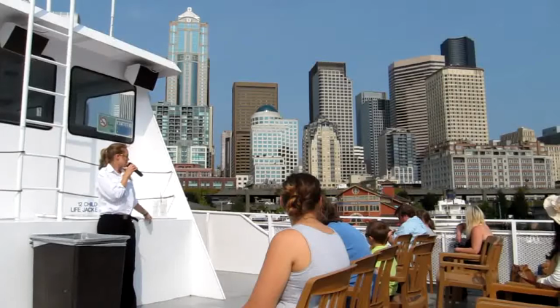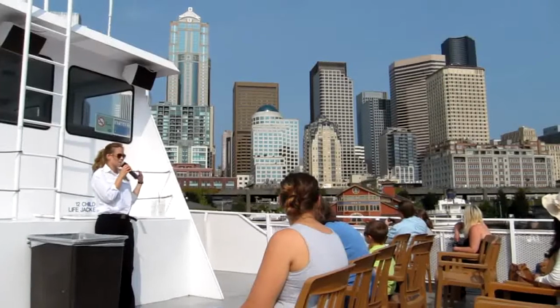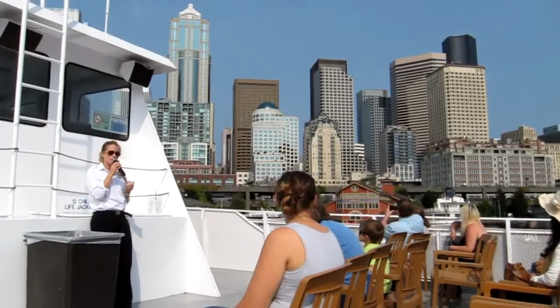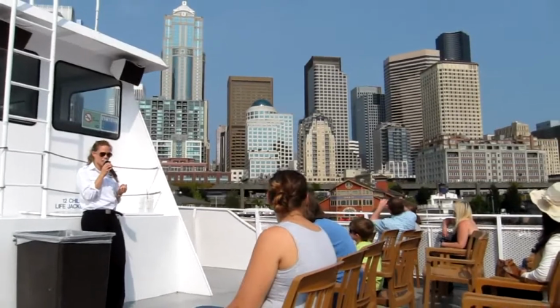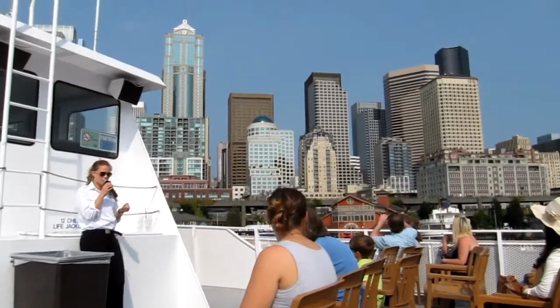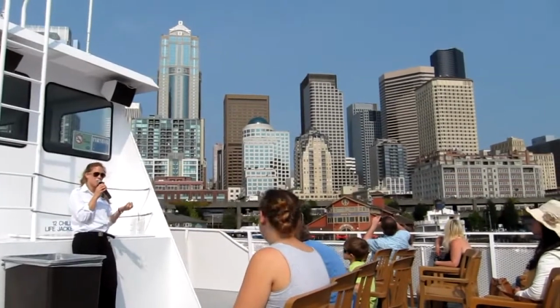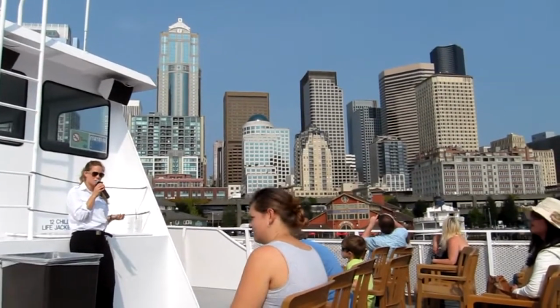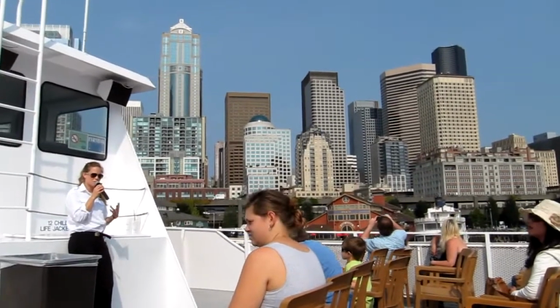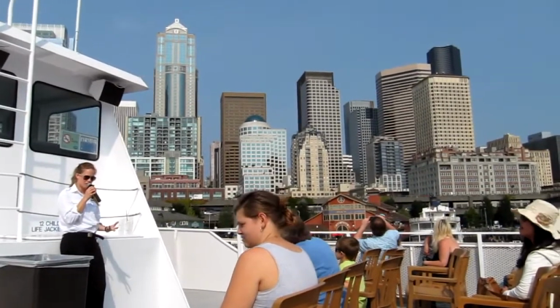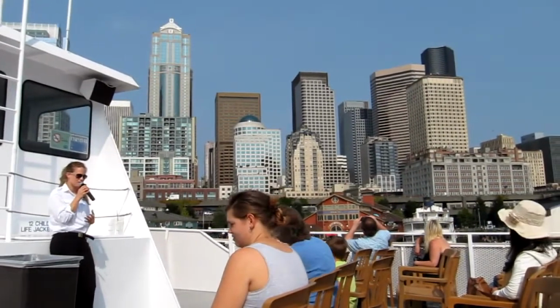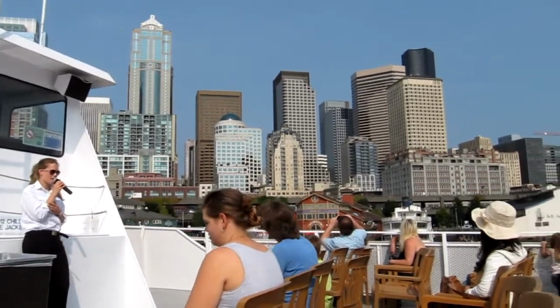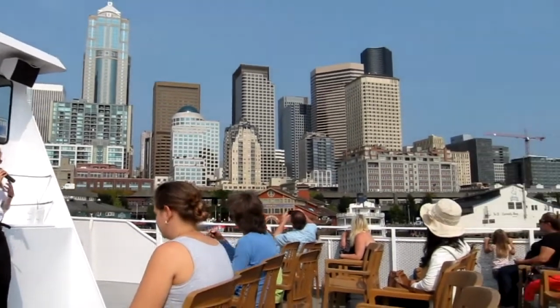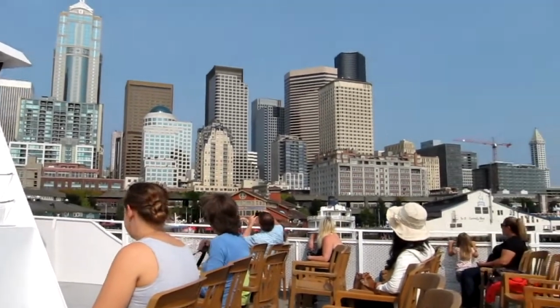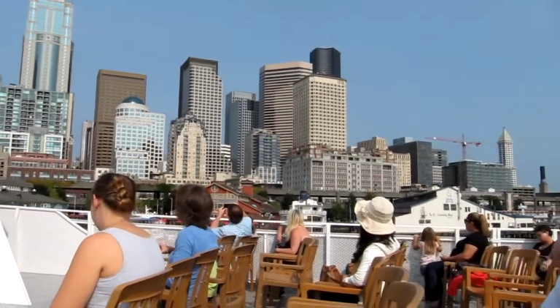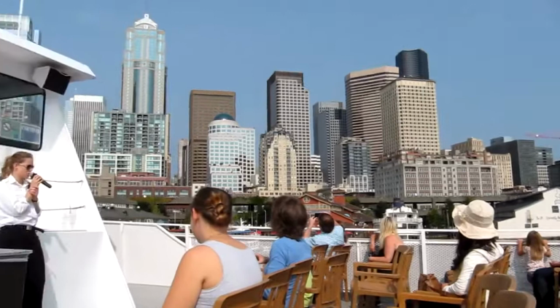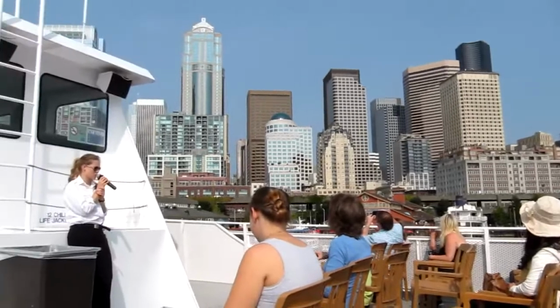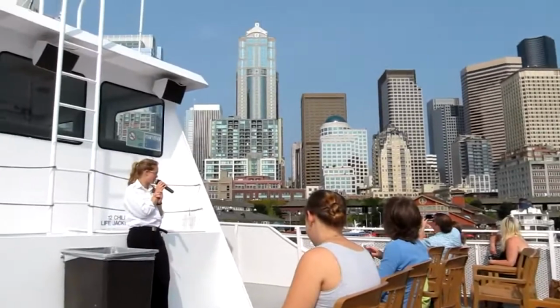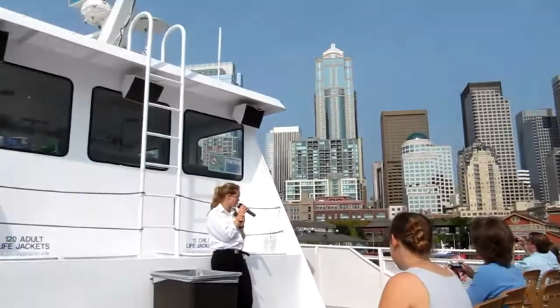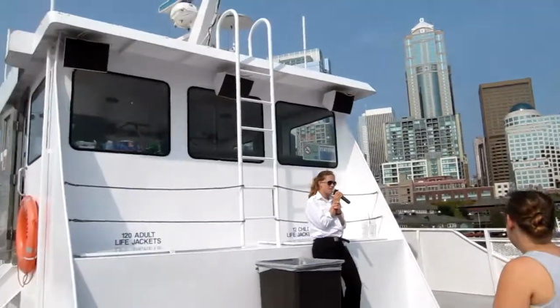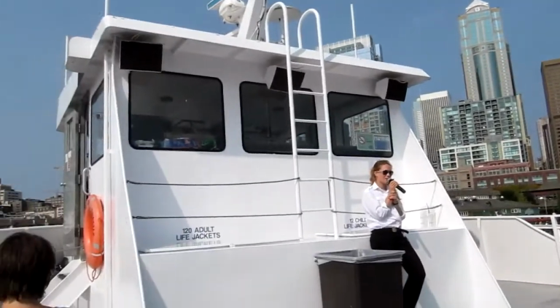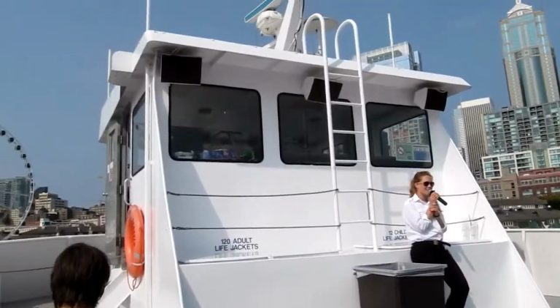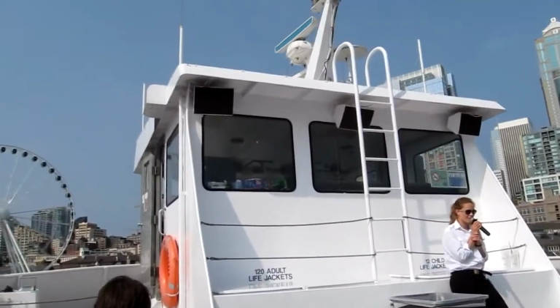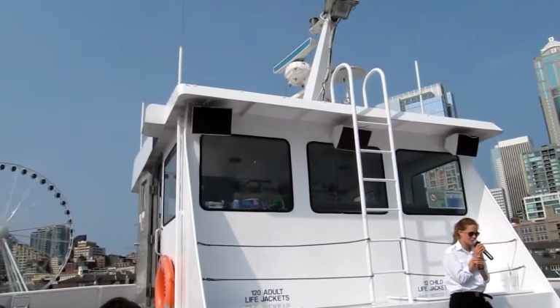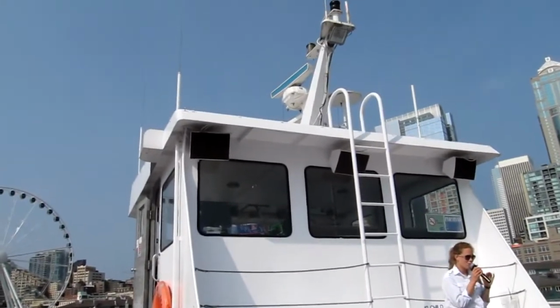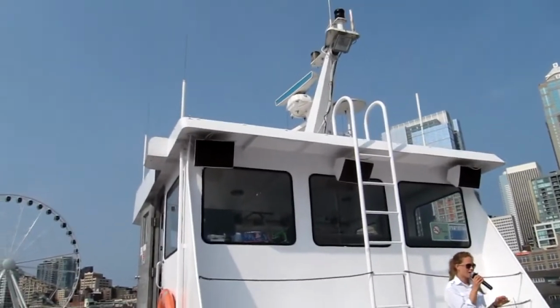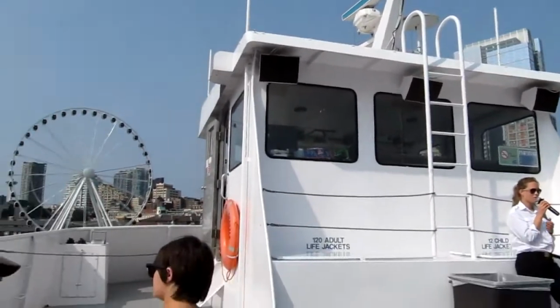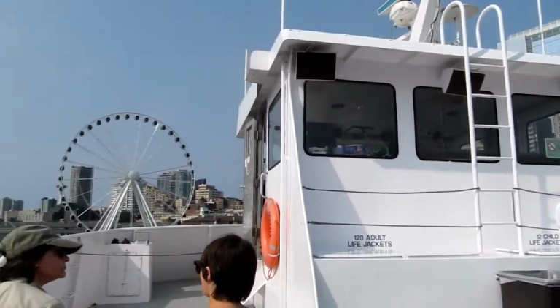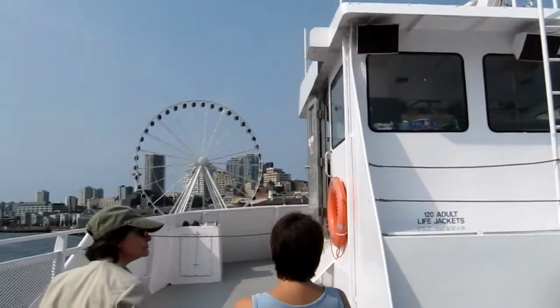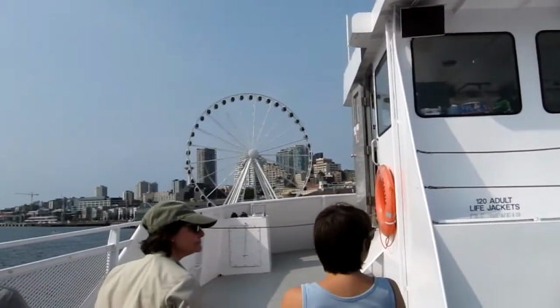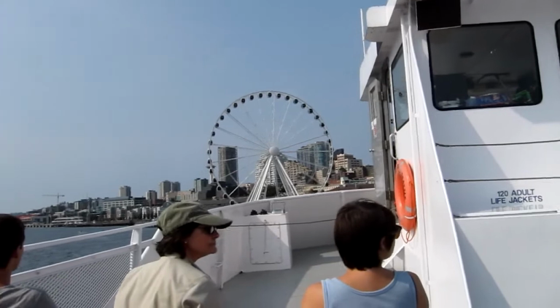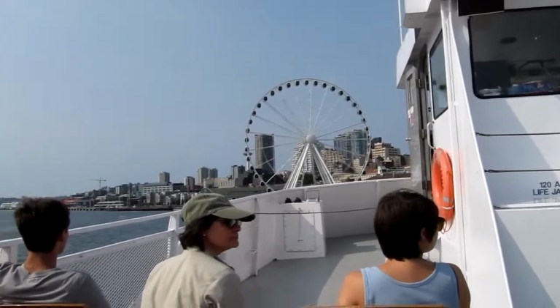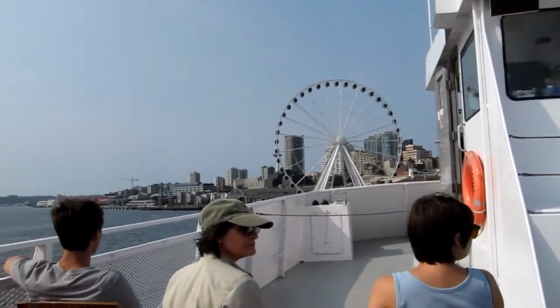This is at a 45 degree angle. Now, most piers in most cities, and many of the piers that you might think about, they come out at 90 degrees. So why do our piers here in Seattle come out at a 45 degree angle?